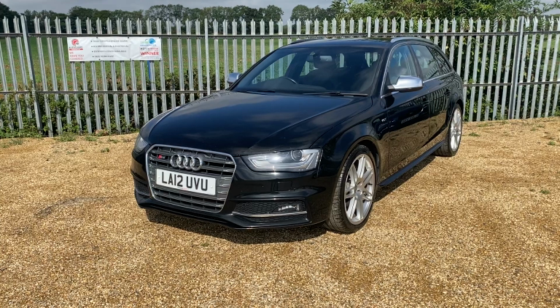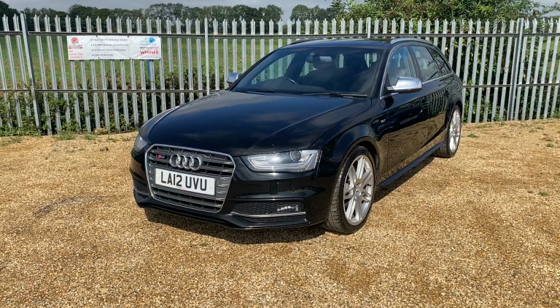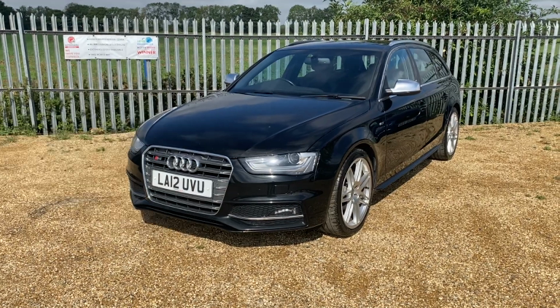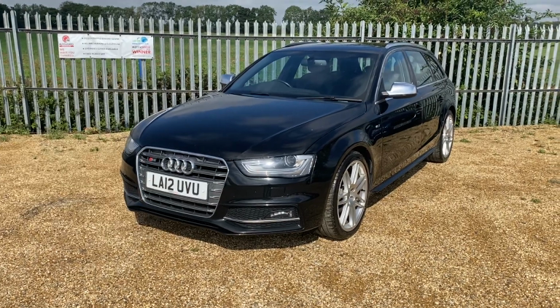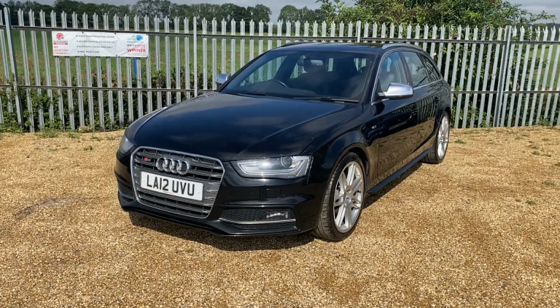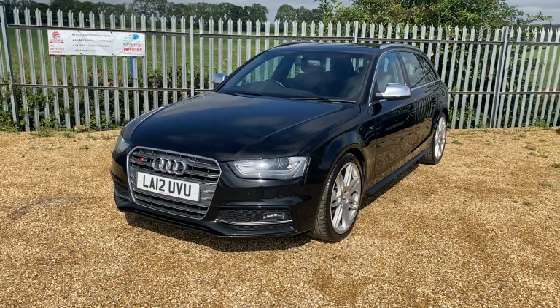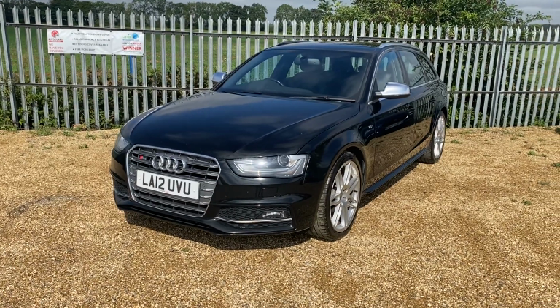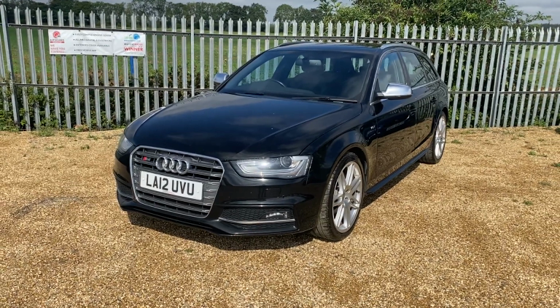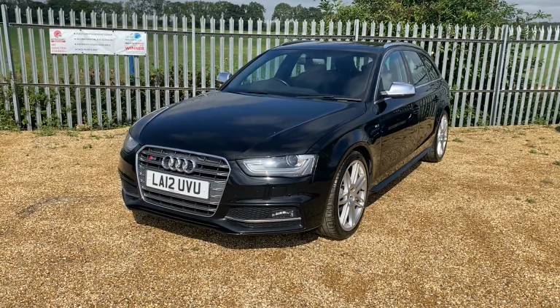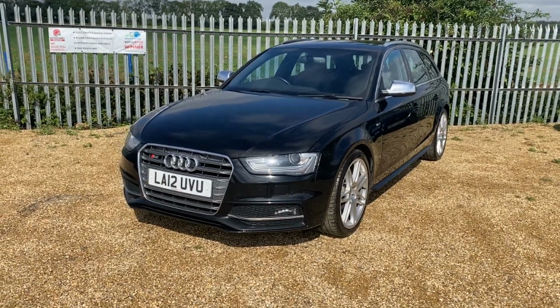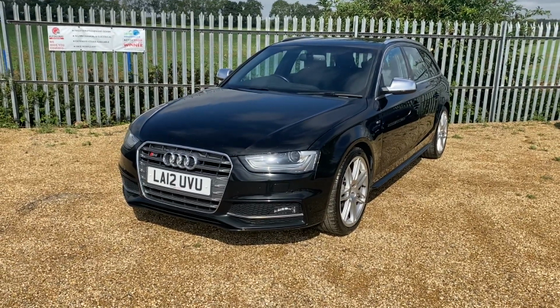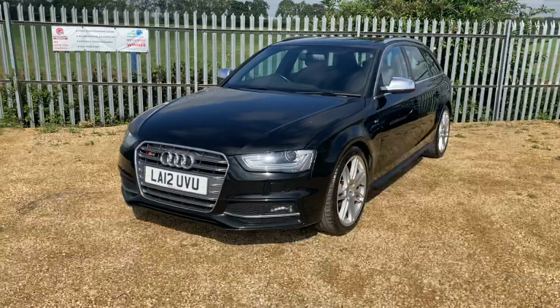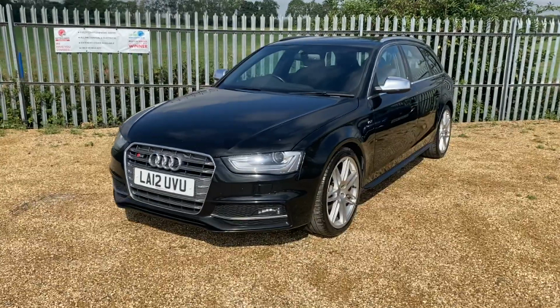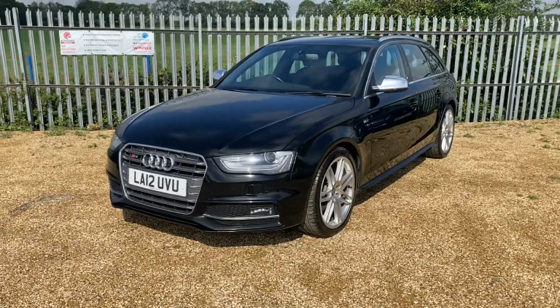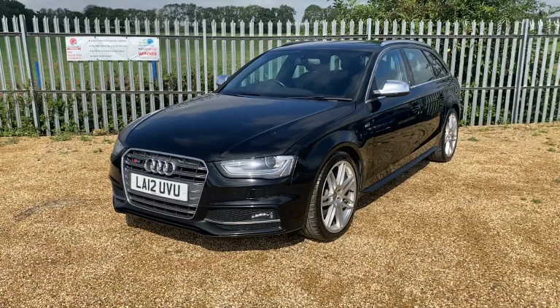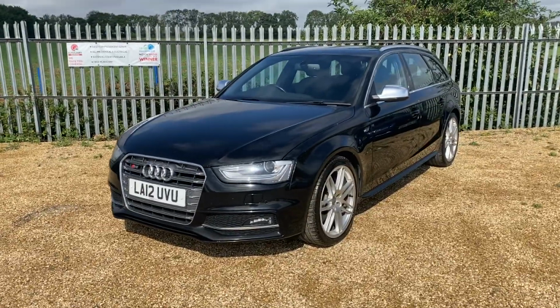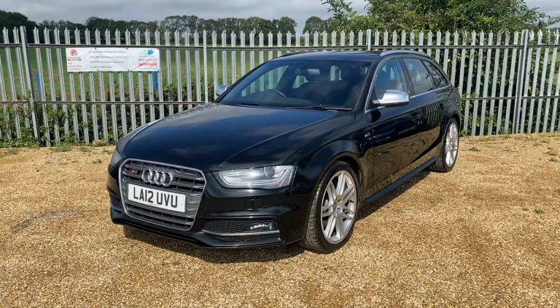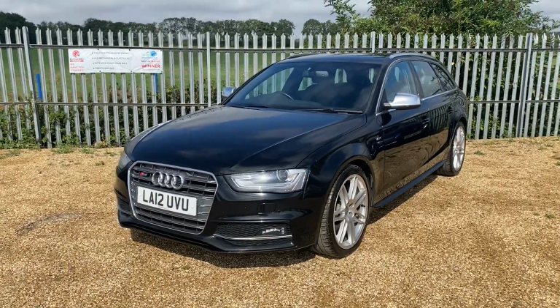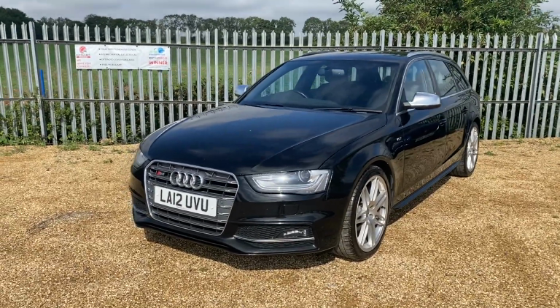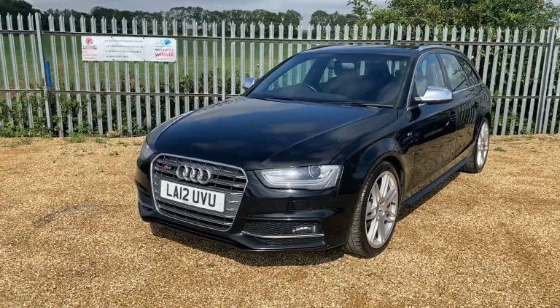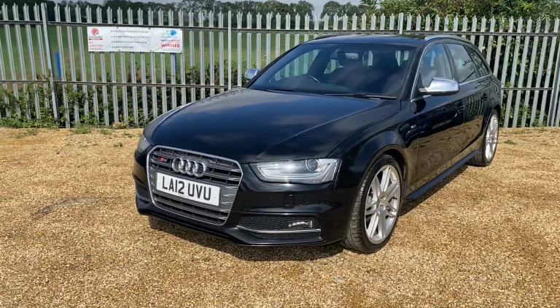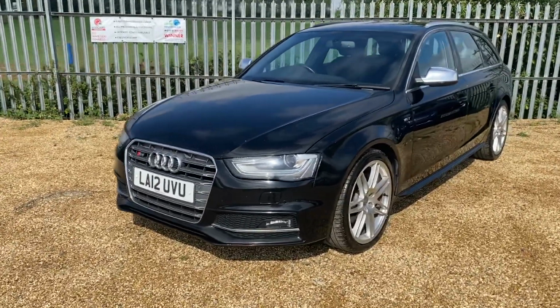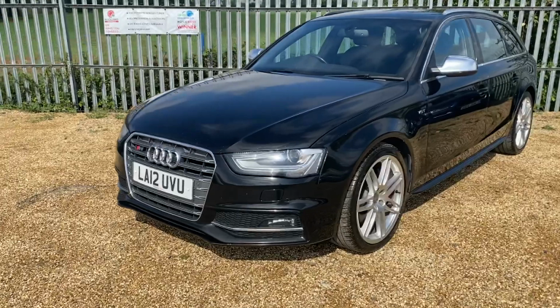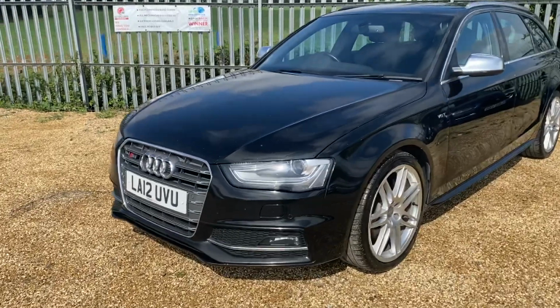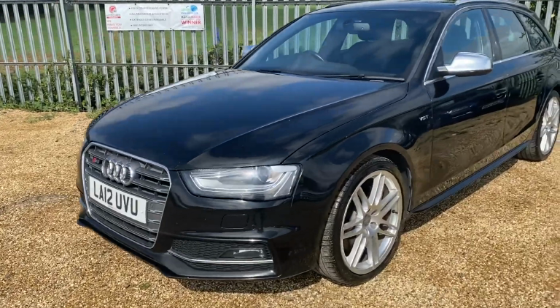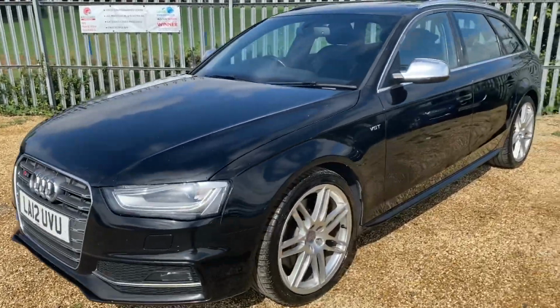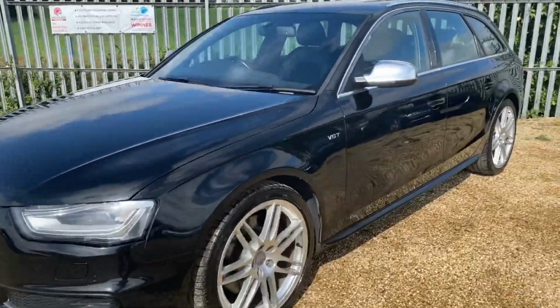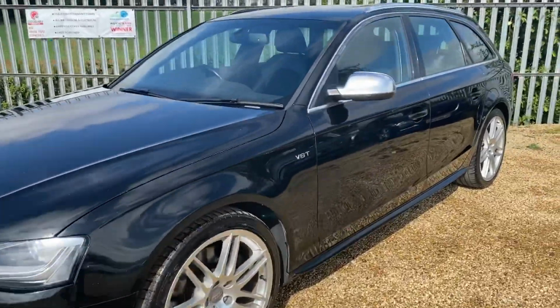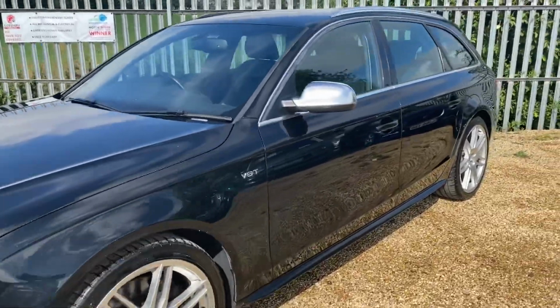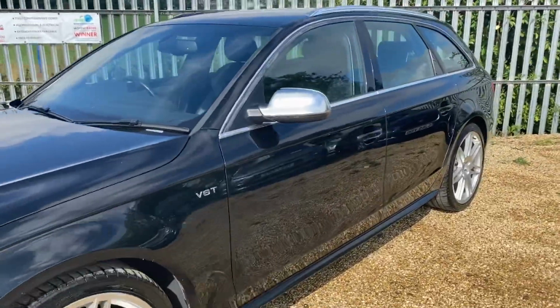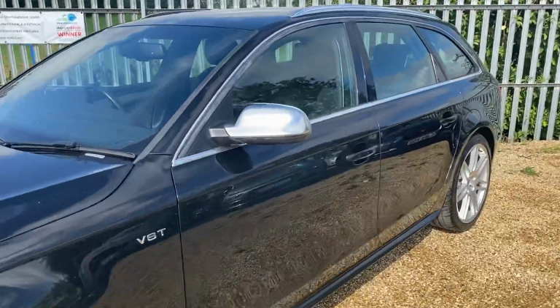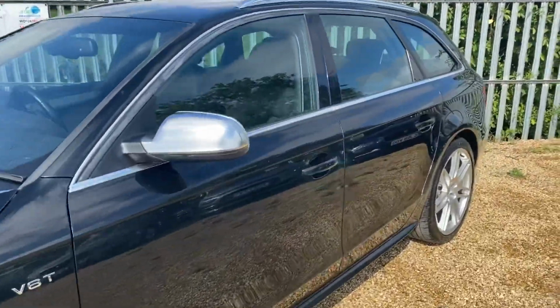Hello and welcome to Carfem. Today we have this lovely Audi S4 in black color, 2012 facelift model, 95,000 miles on the clock, with full service history.